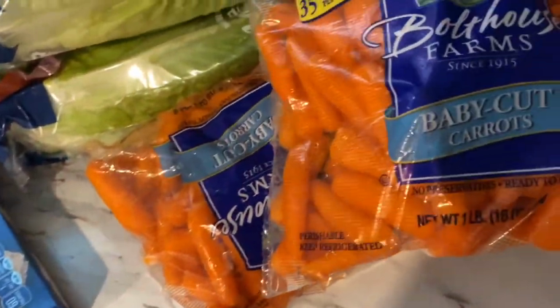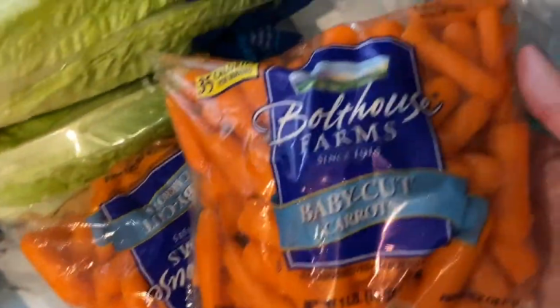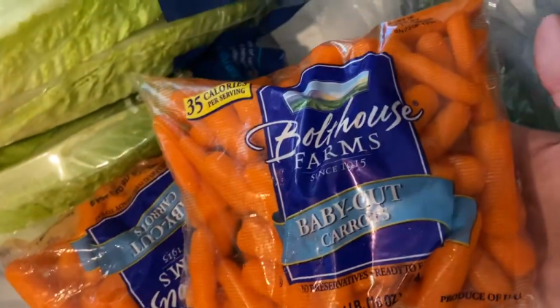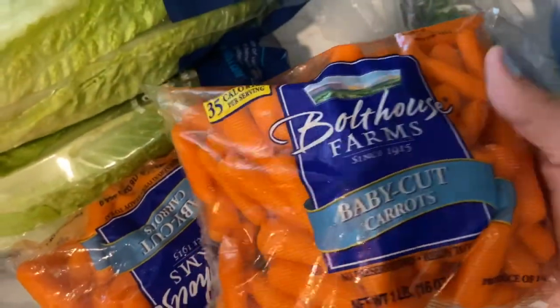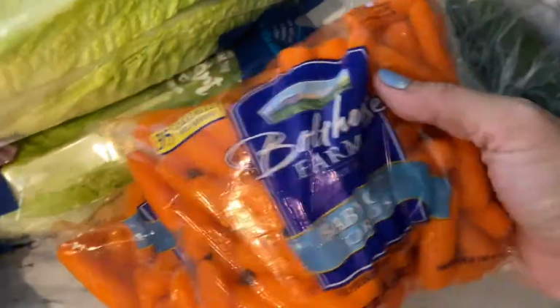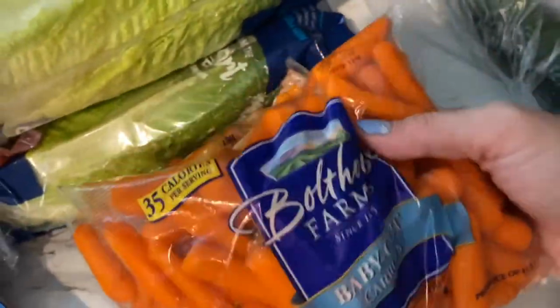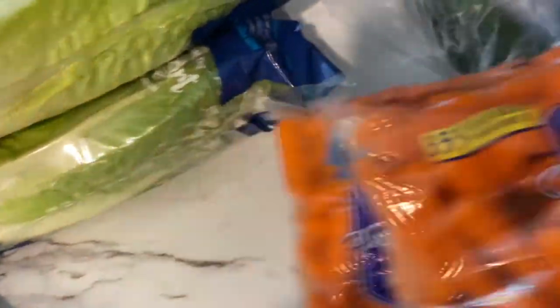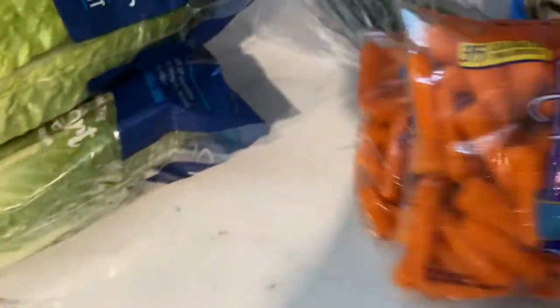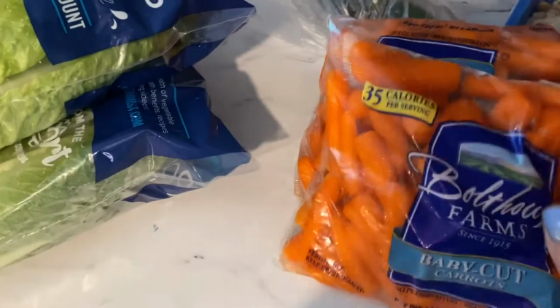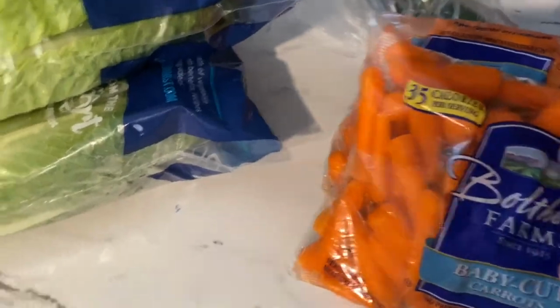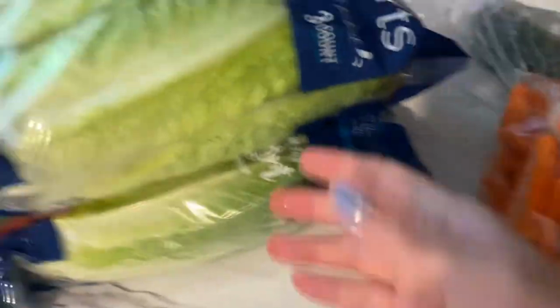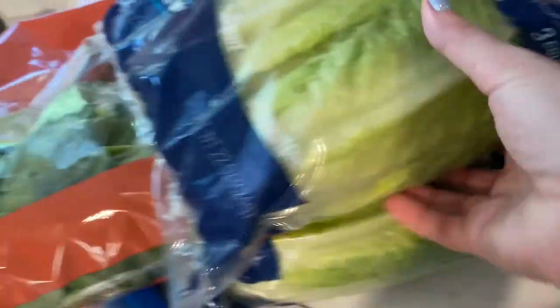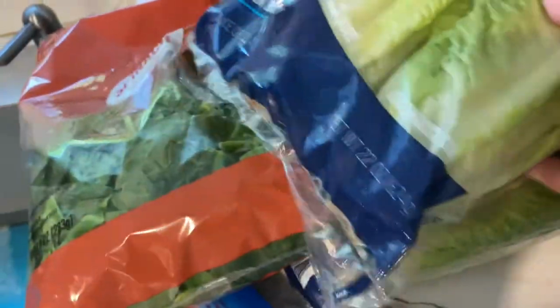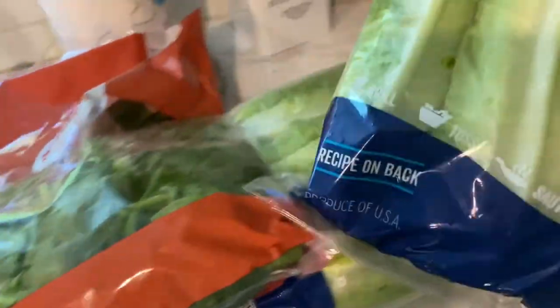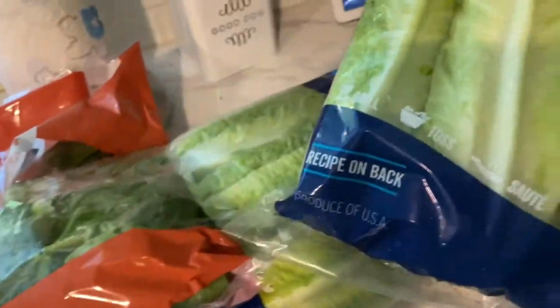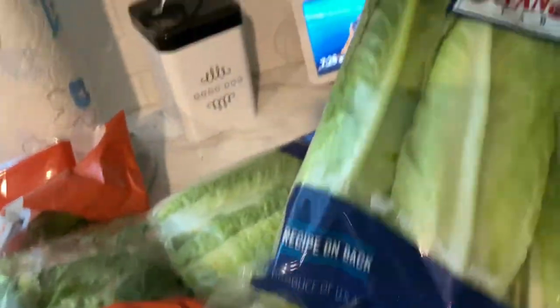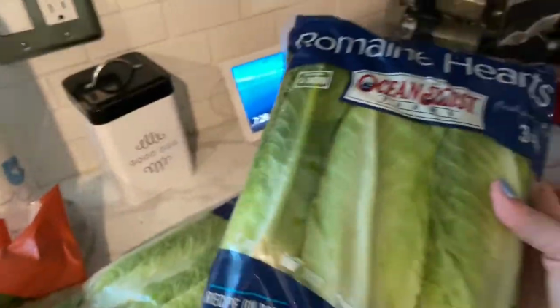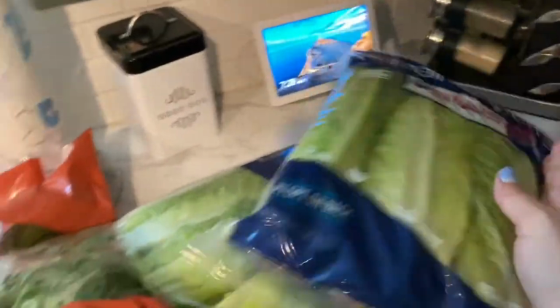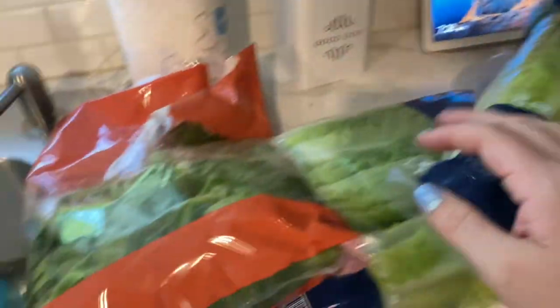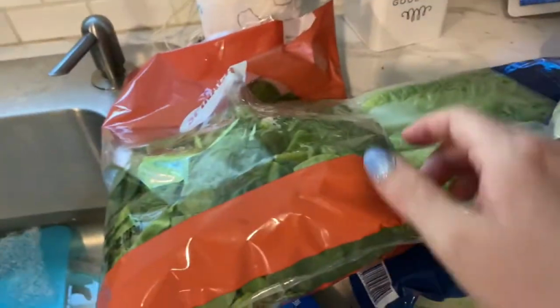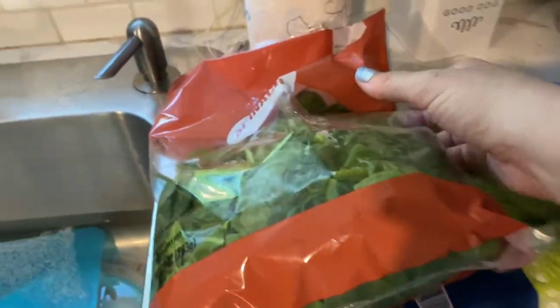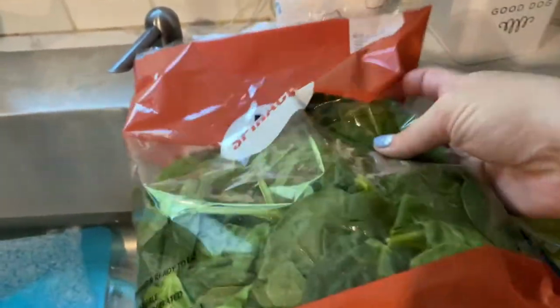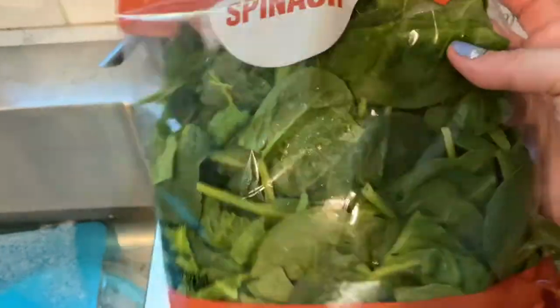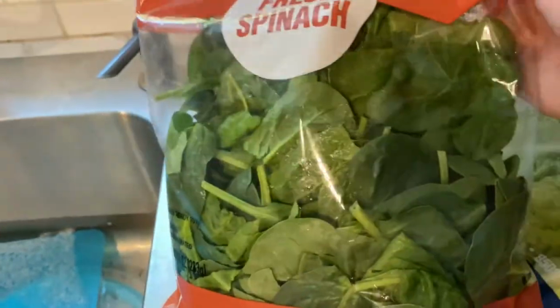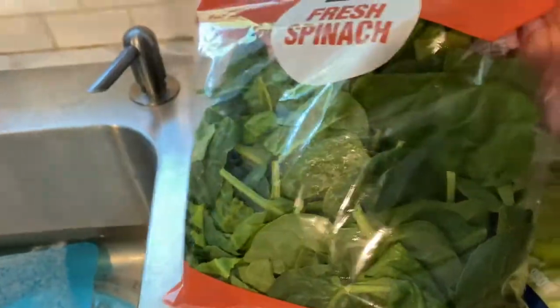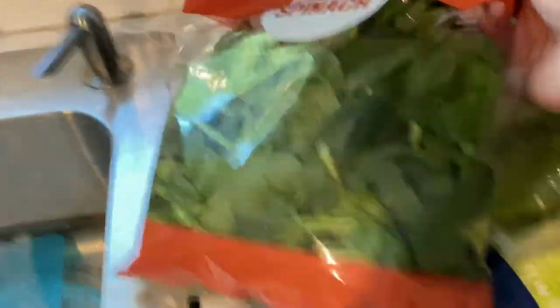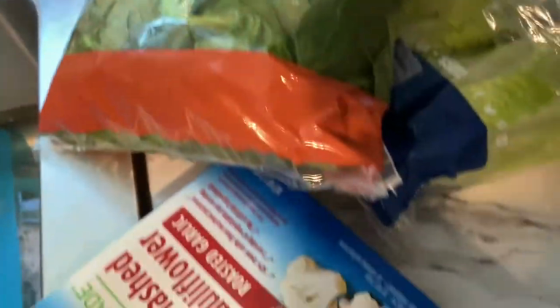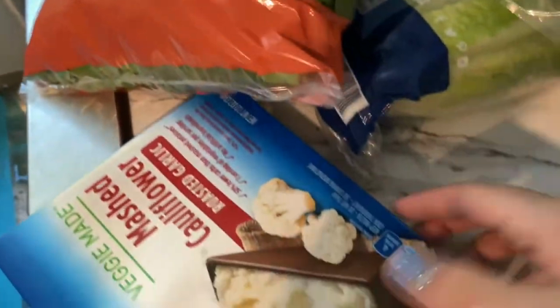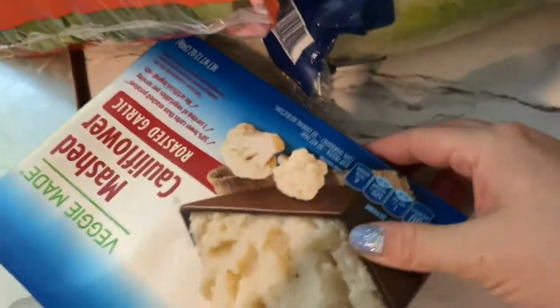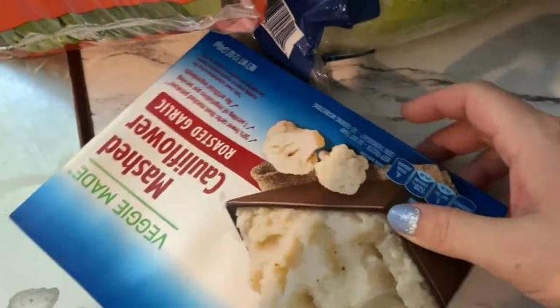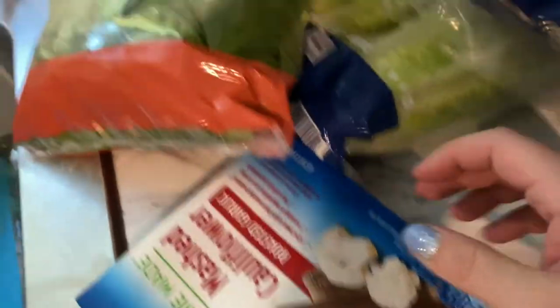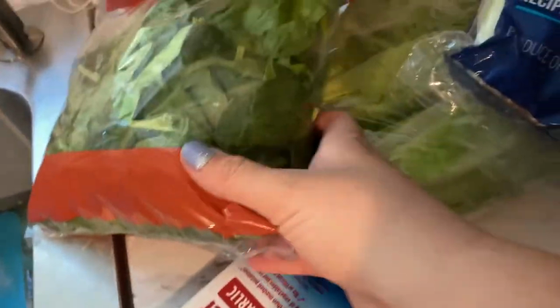I got a bunch of veggies — all zero points: mushrooms, cucumbers, carrots. I loaded up on lettuce; I like to get the wrap-style lettuce because I like to put my meat in them and wrap them up as a lettuce wrap. I also got spinach for cooking and adding on top of things.